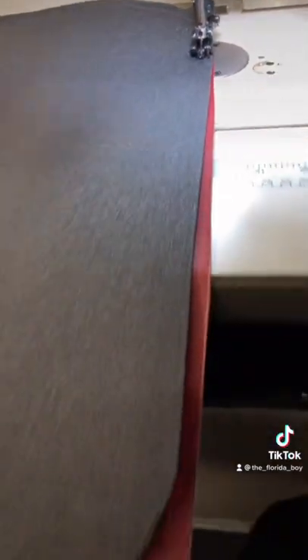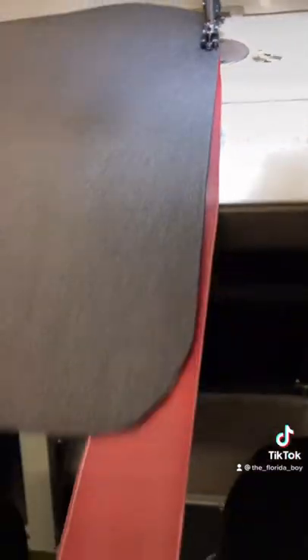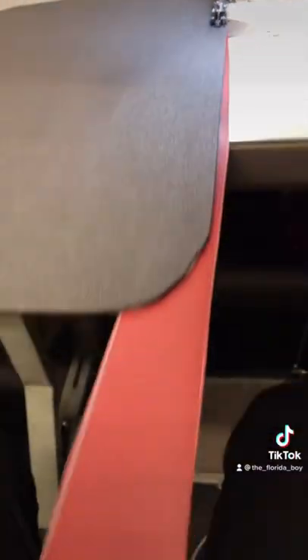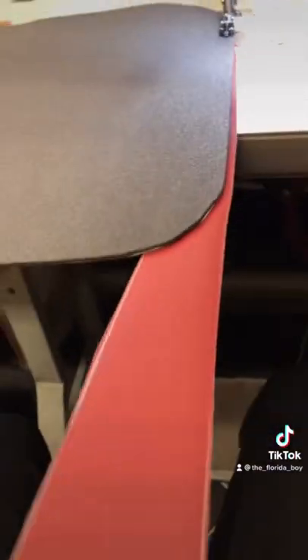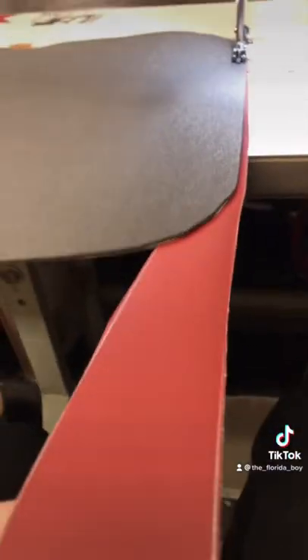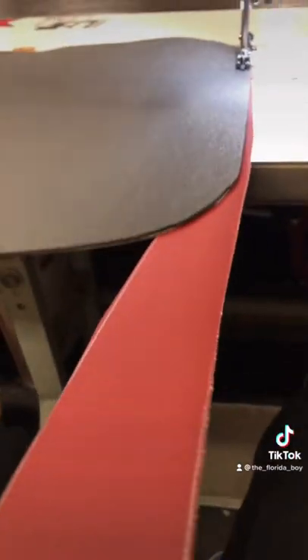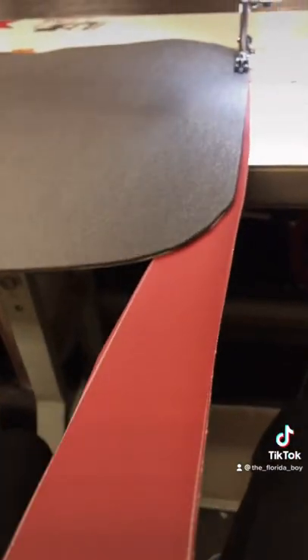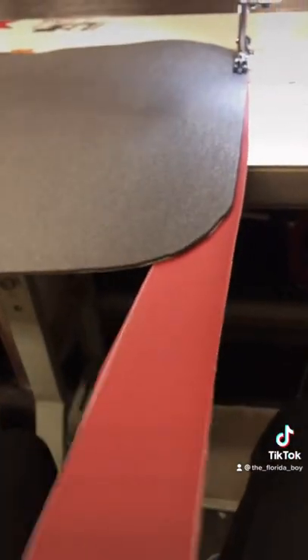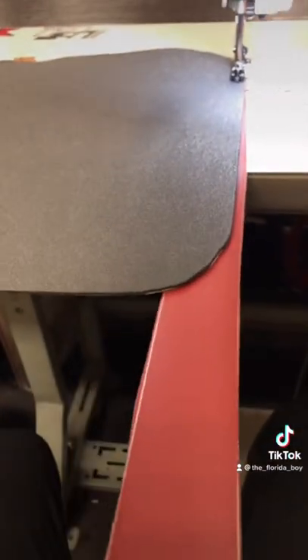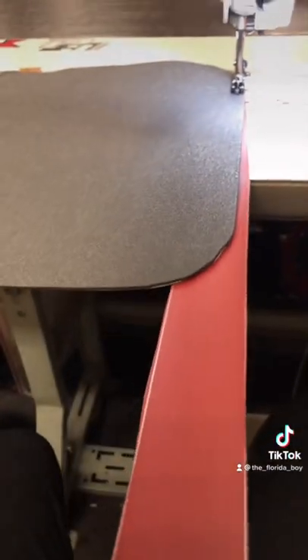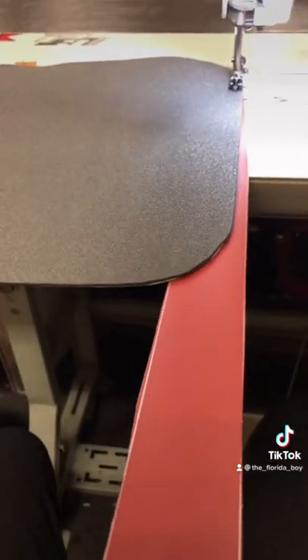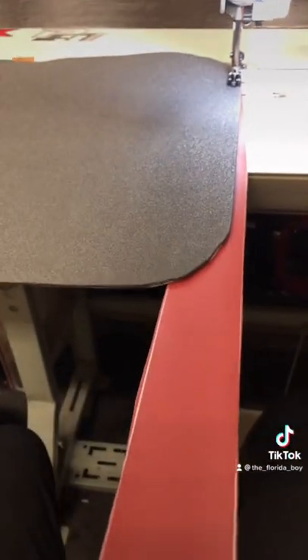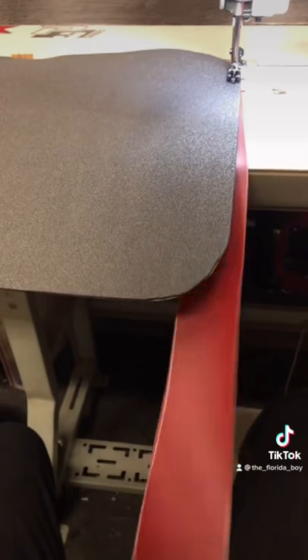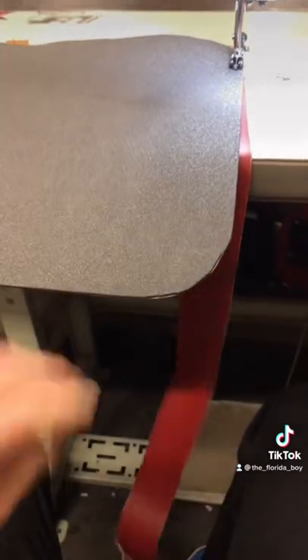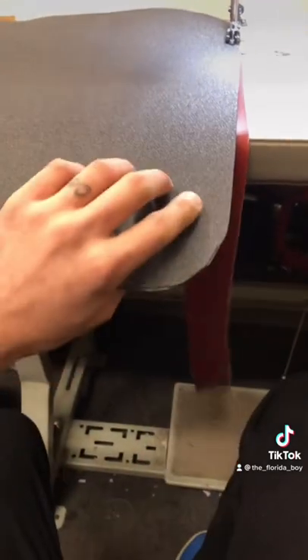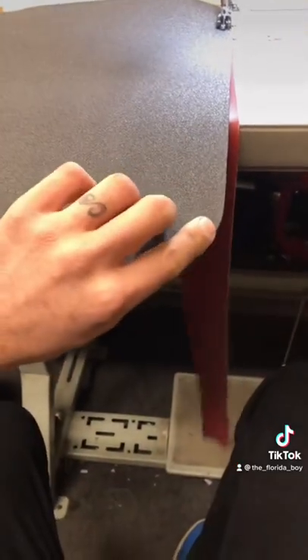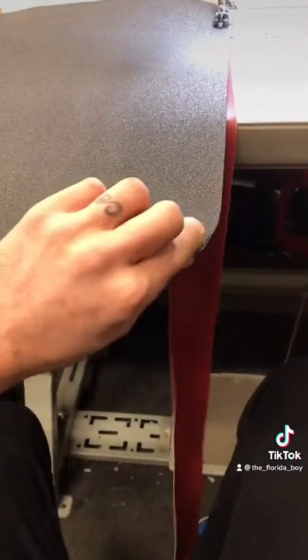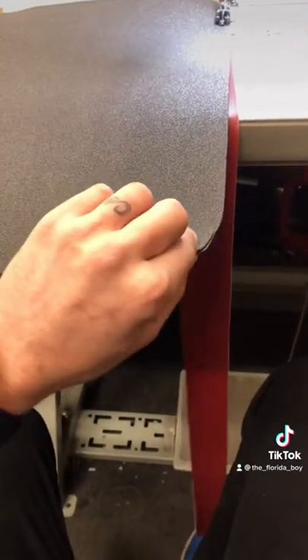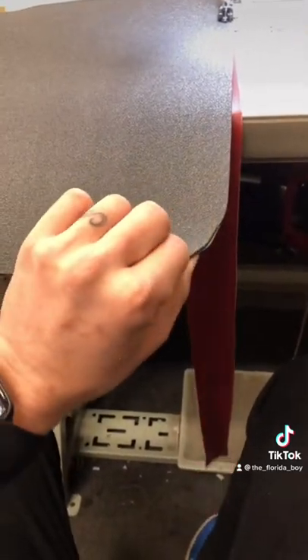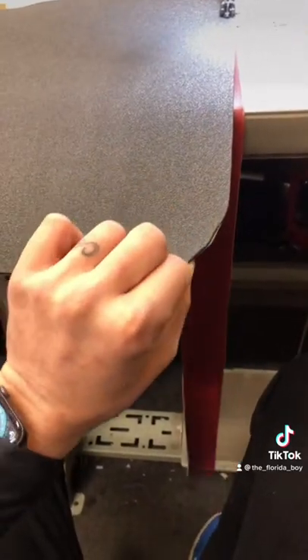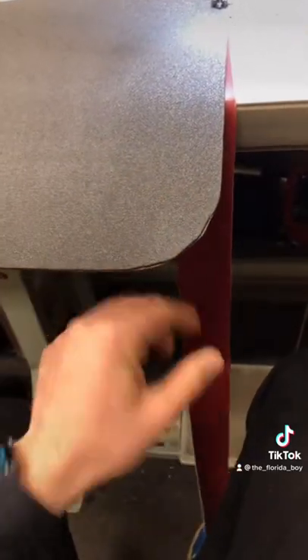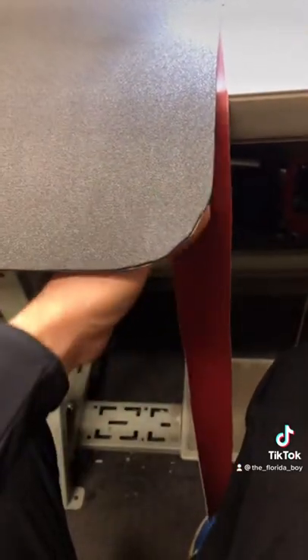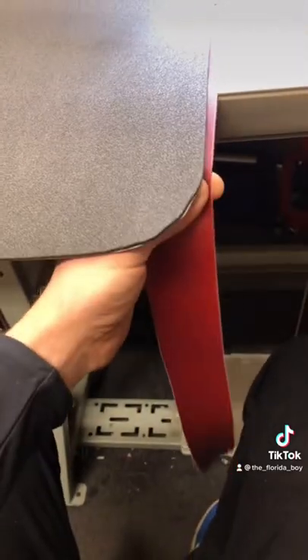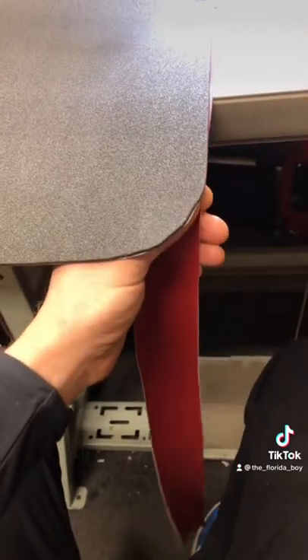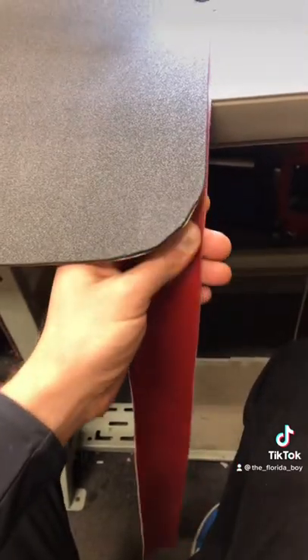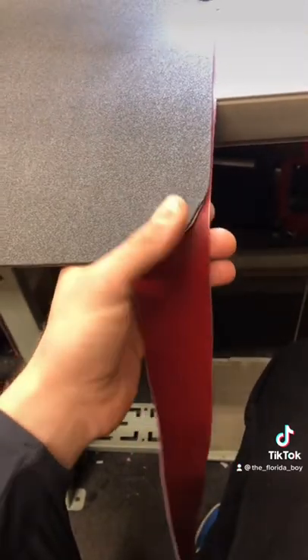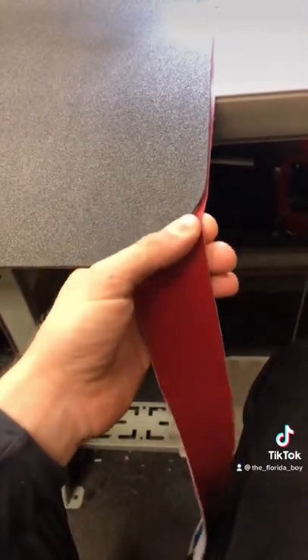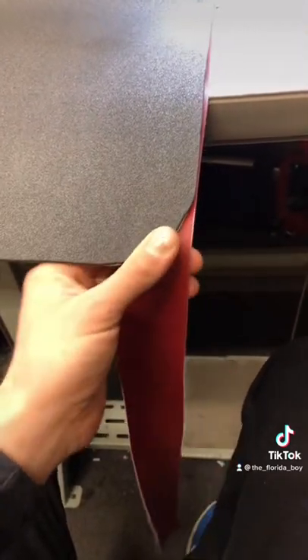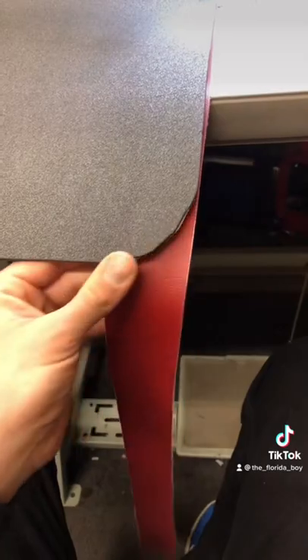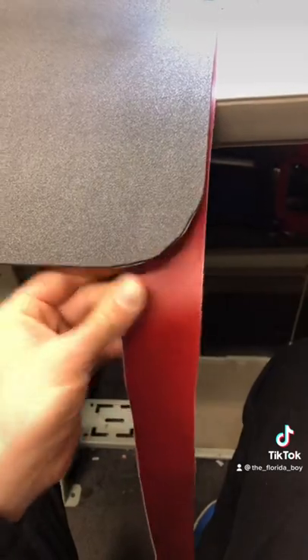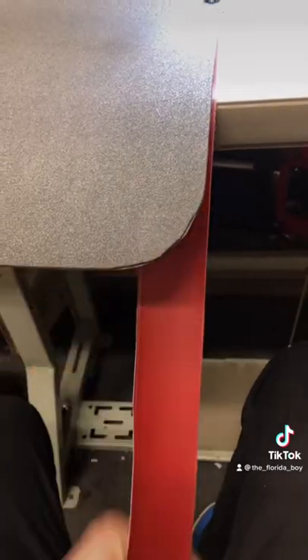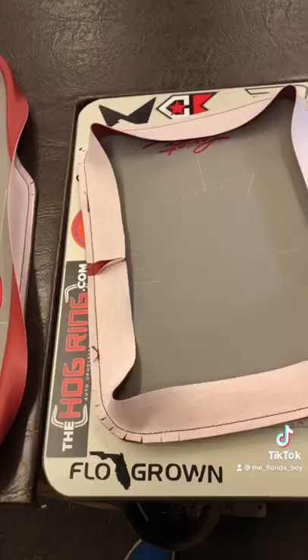I like to sew the binding on the bottom. Keep the straight lines — it's easier to roll this onto a line than to roll a straight line onto a curve.